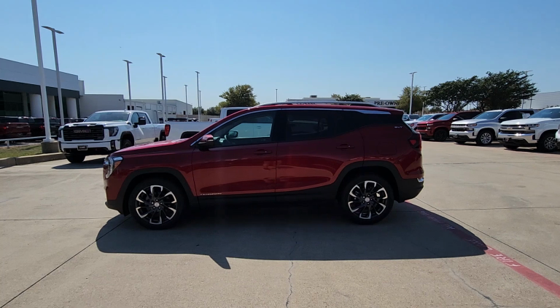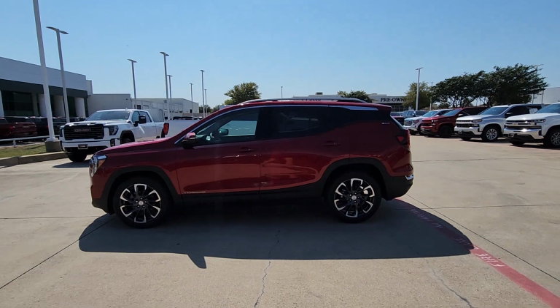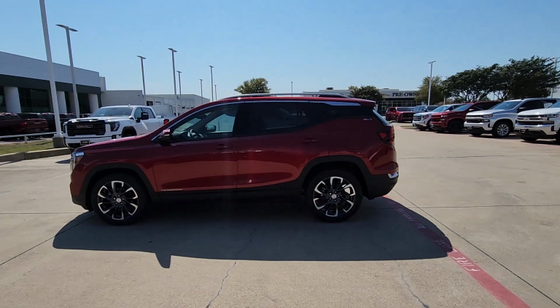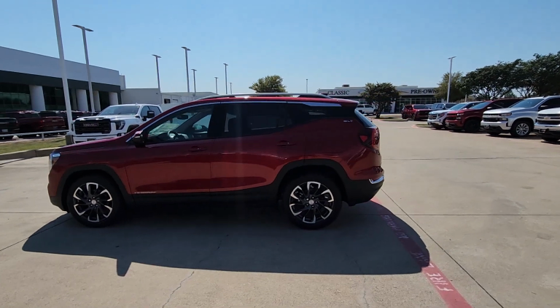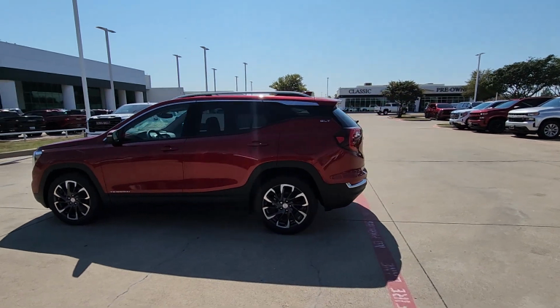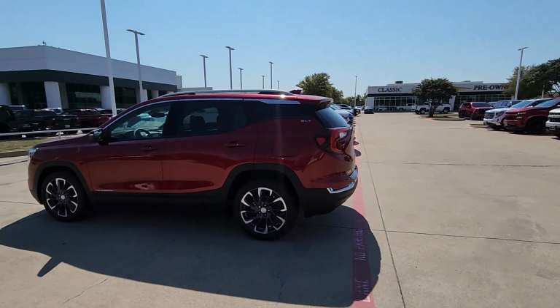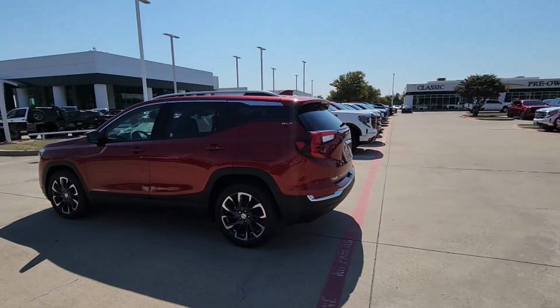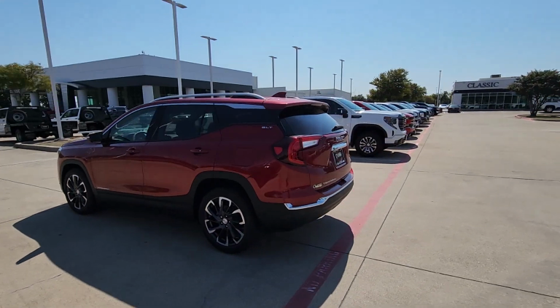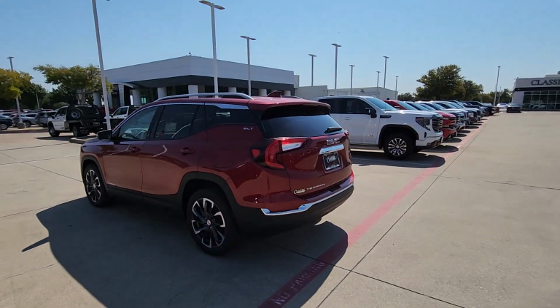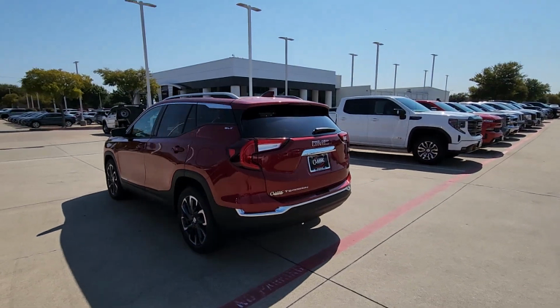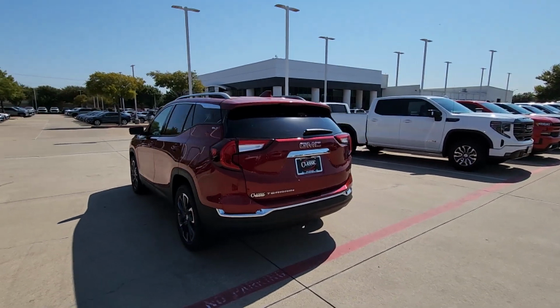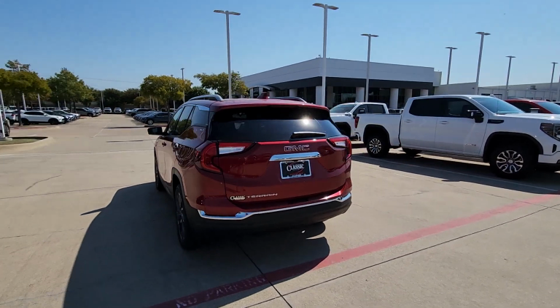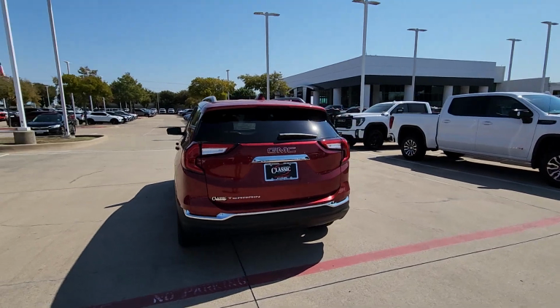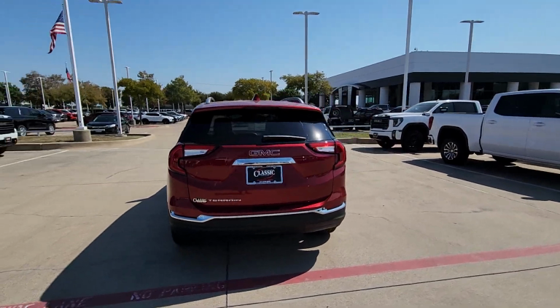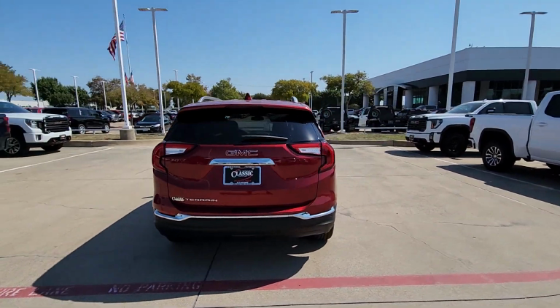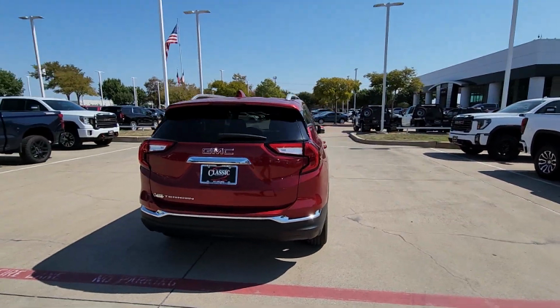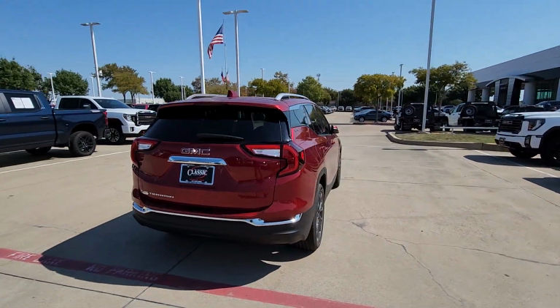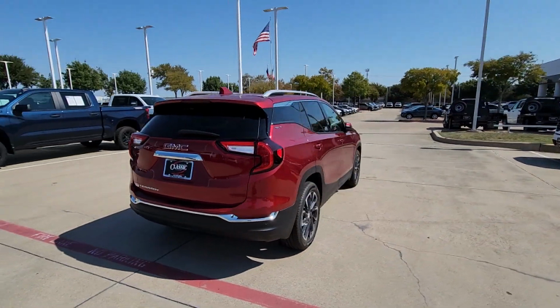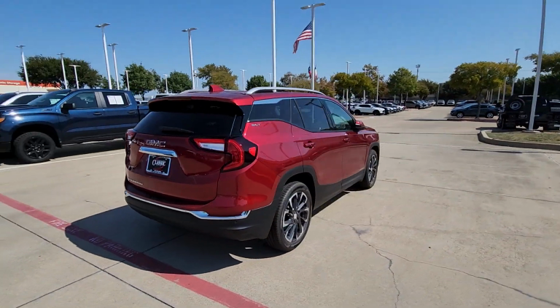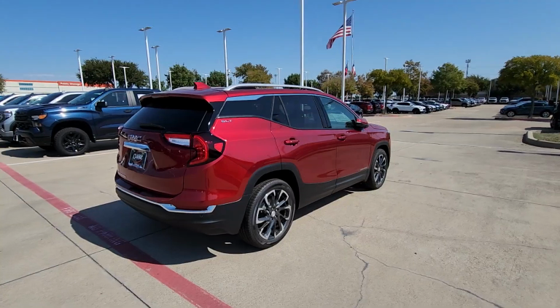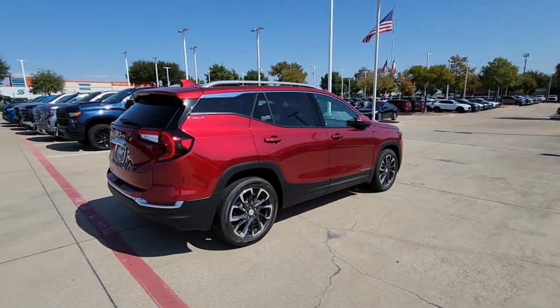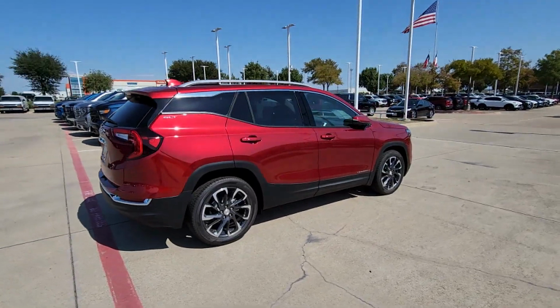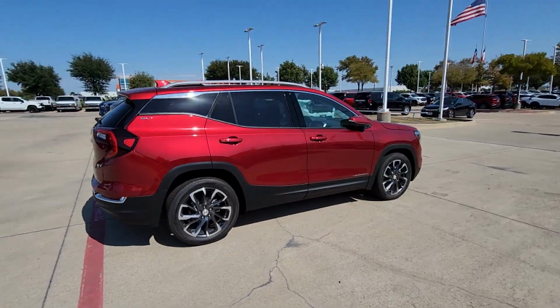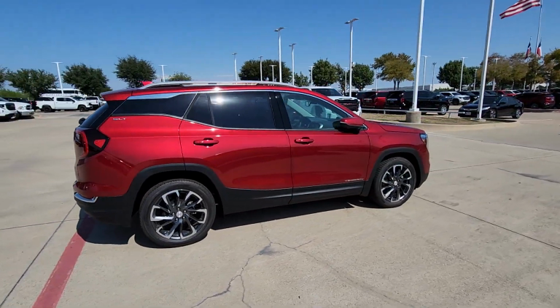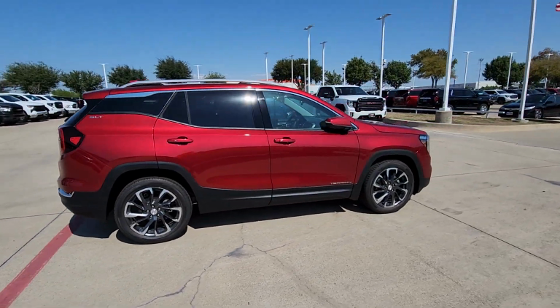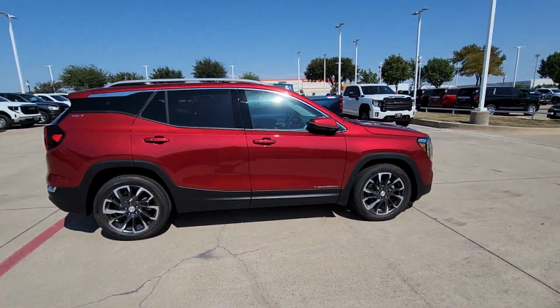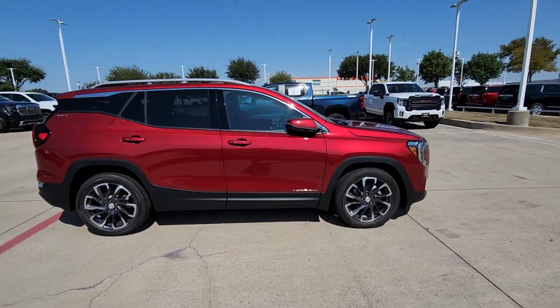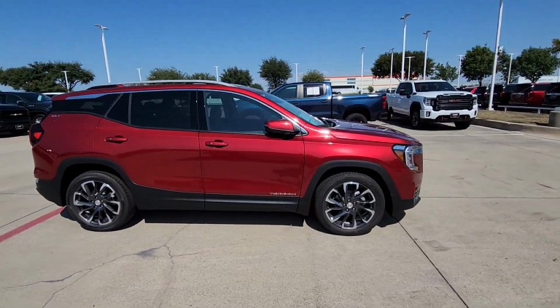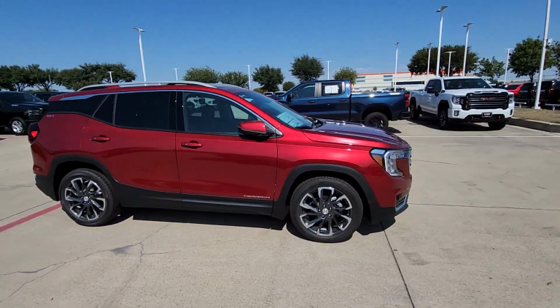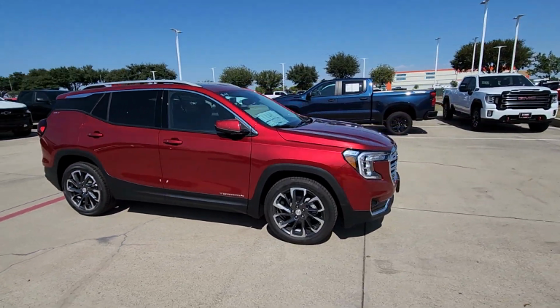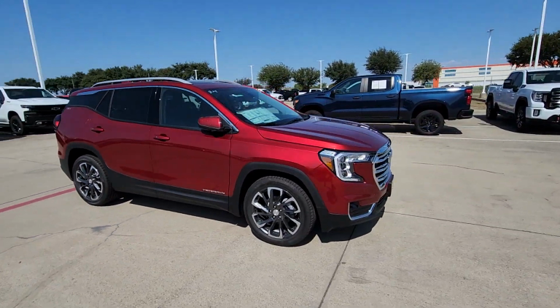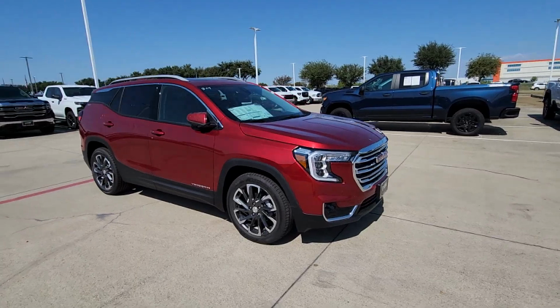Go home happy with the 2024 GMC Terrain. This spacious Terrain offers a smooth, comfortable ride, plenty of options for cargo, user-friendly infotainment, advanced safety tech, and bold good looks.